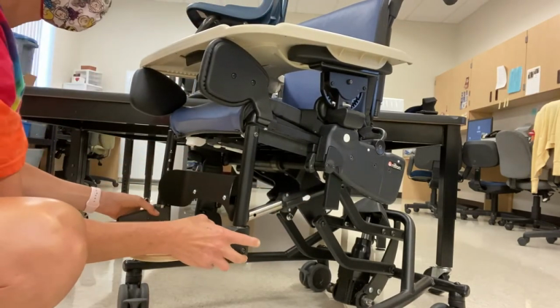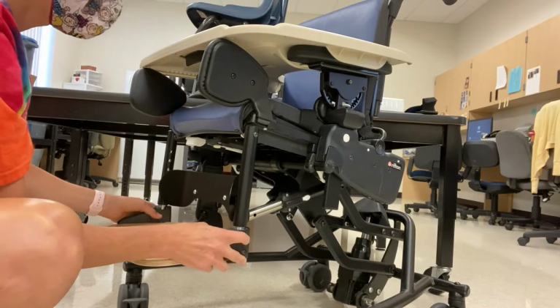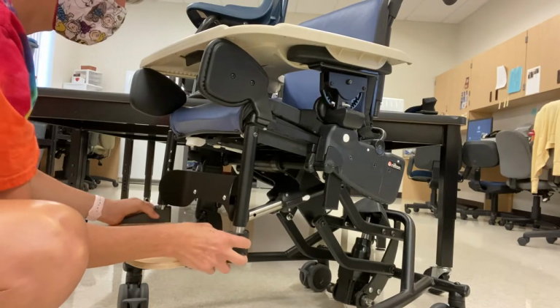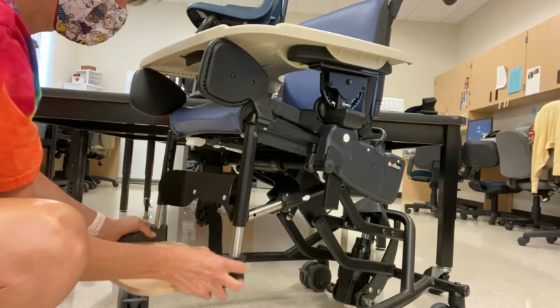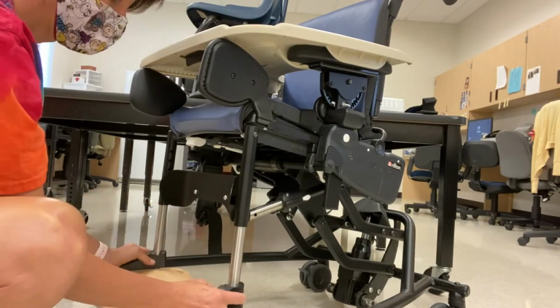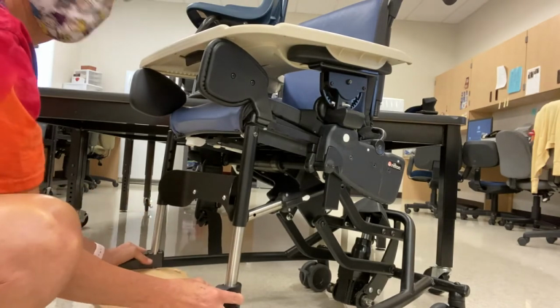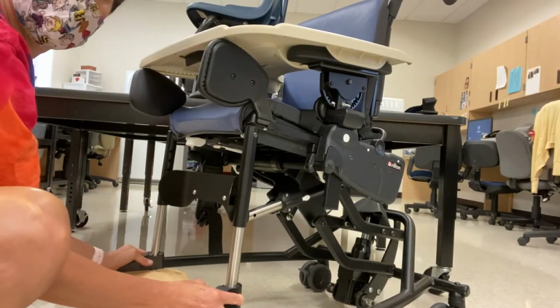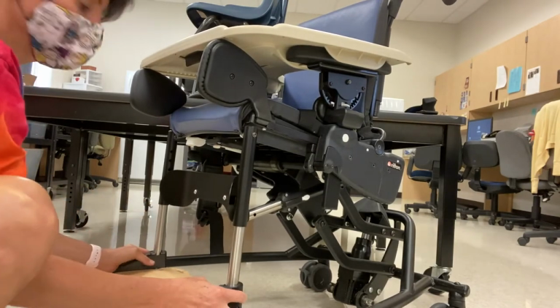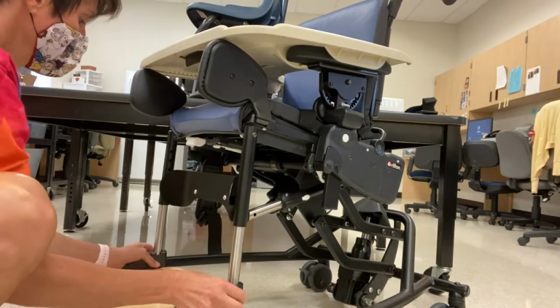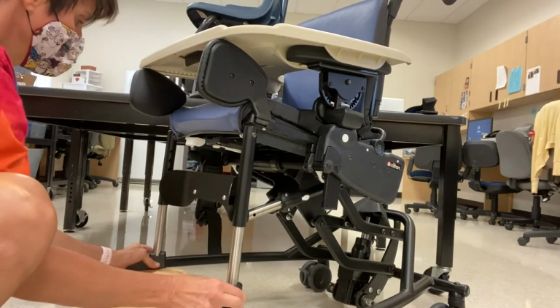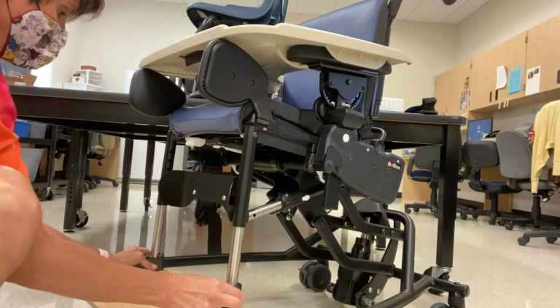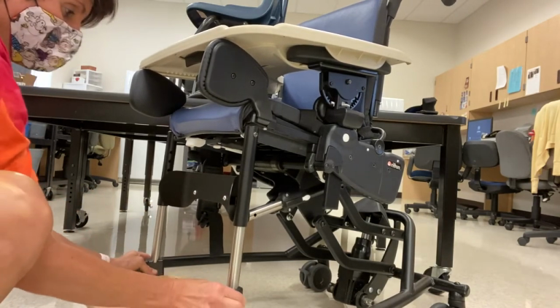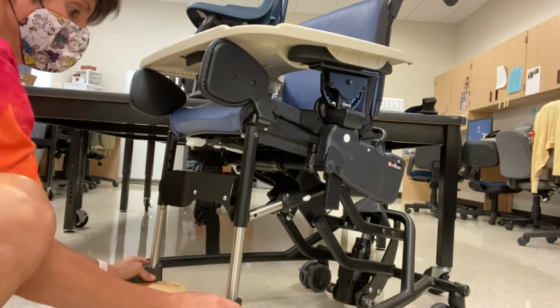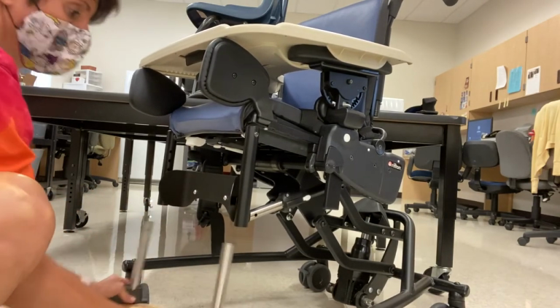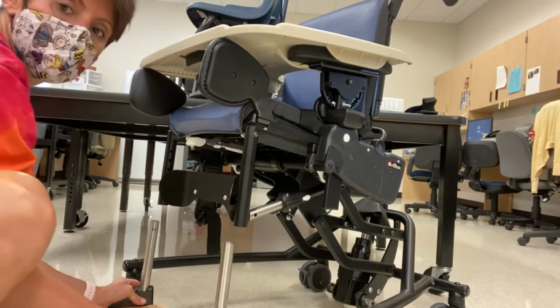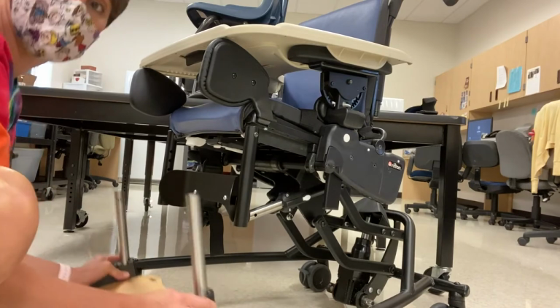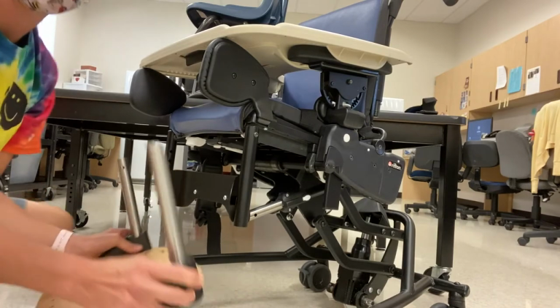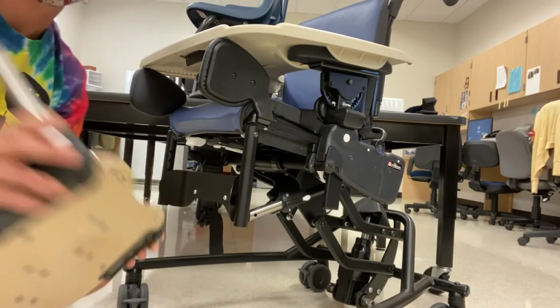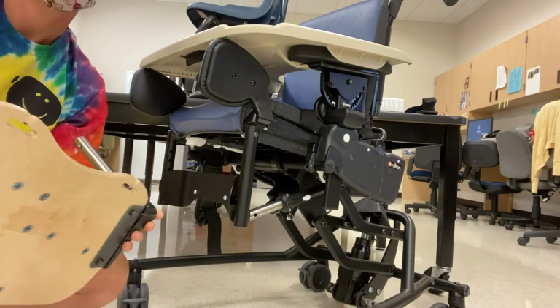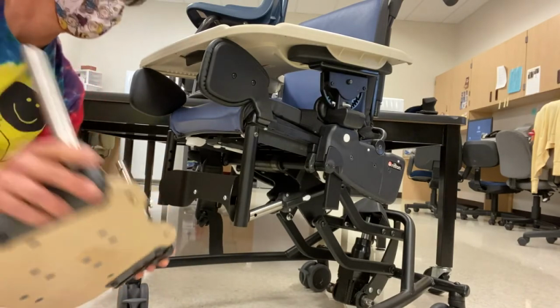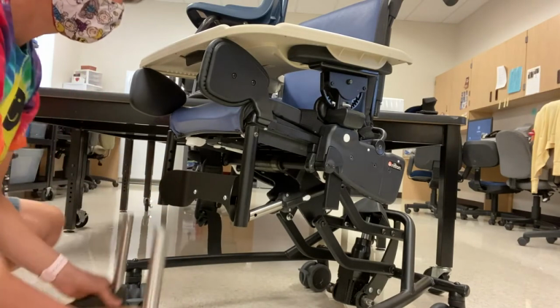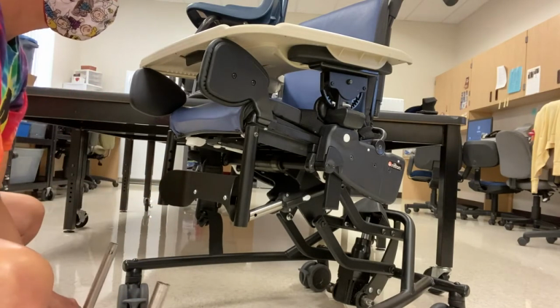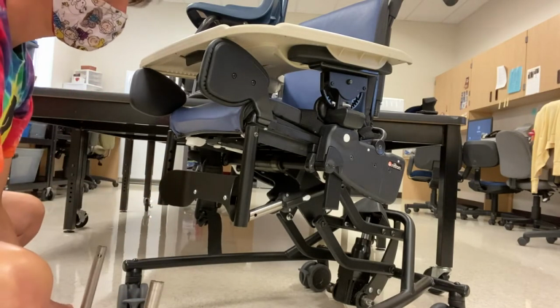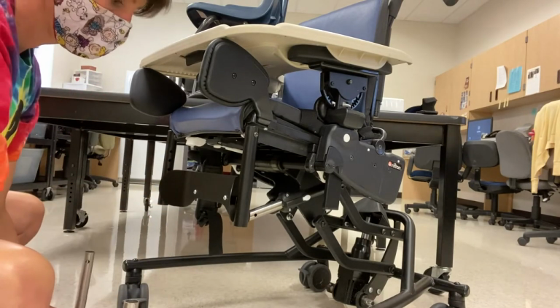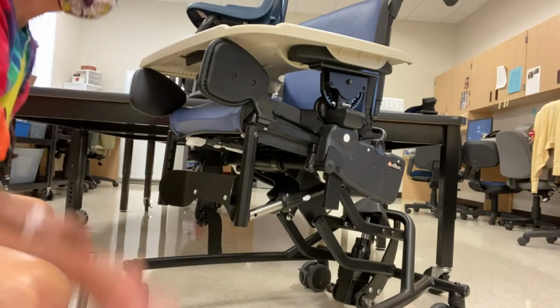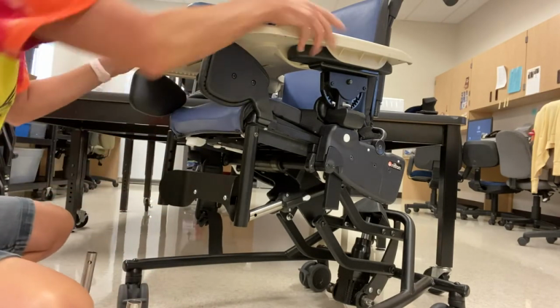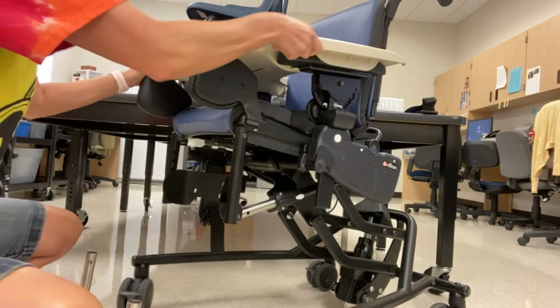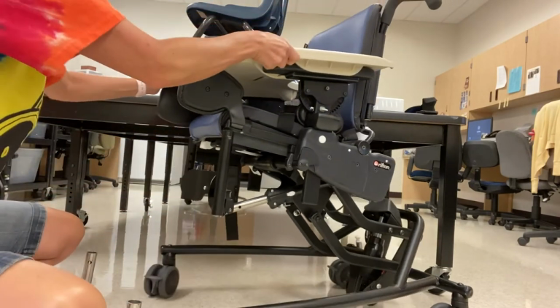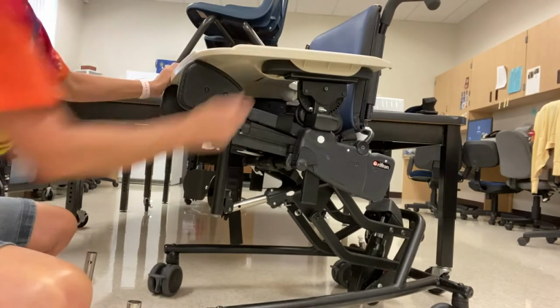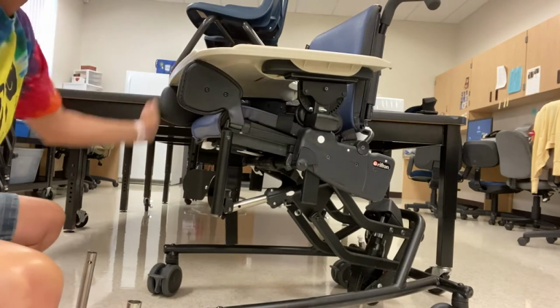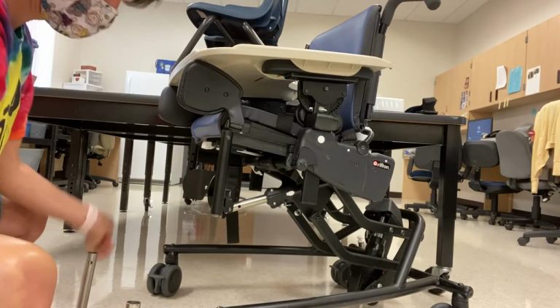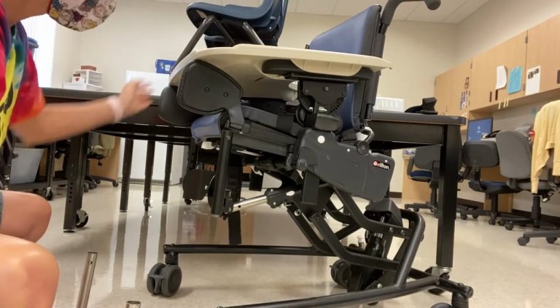Additionally, there are two levers on either side of the telescopes, just above the footrest plate, that will allow you to adjust the foot plate up and down relative to the bottom of the seat.